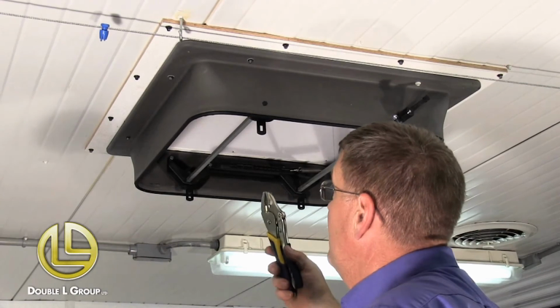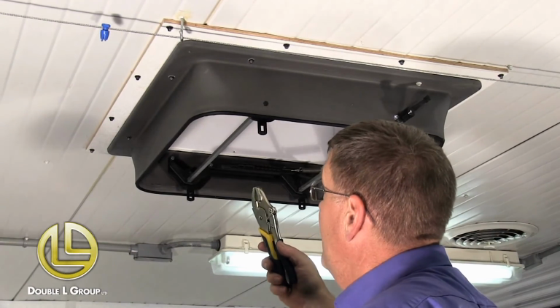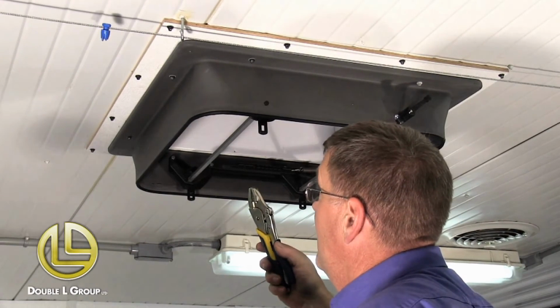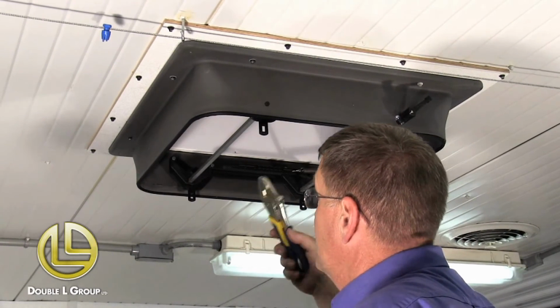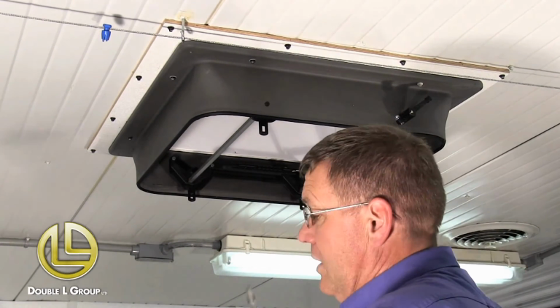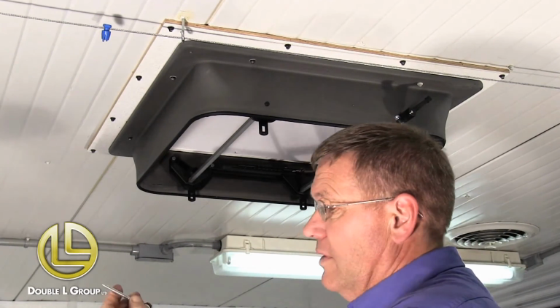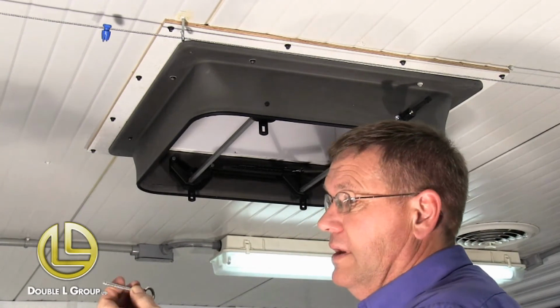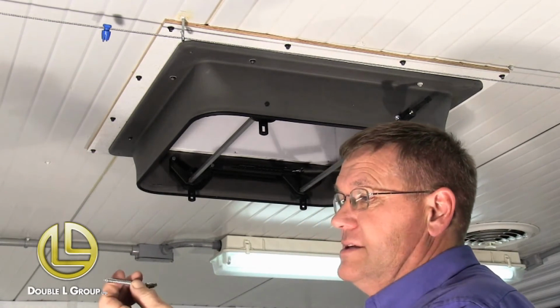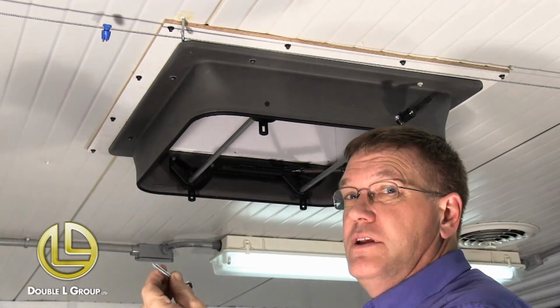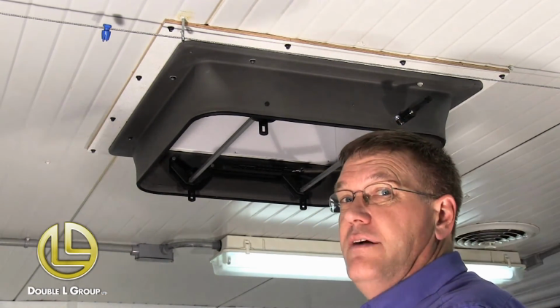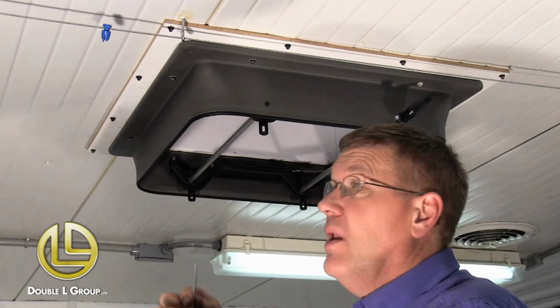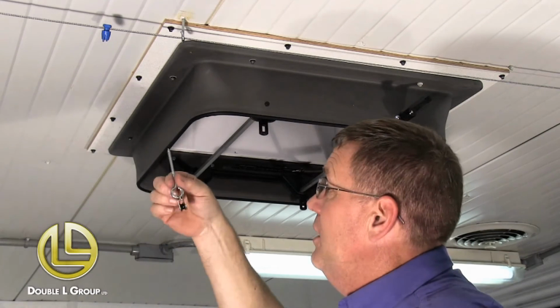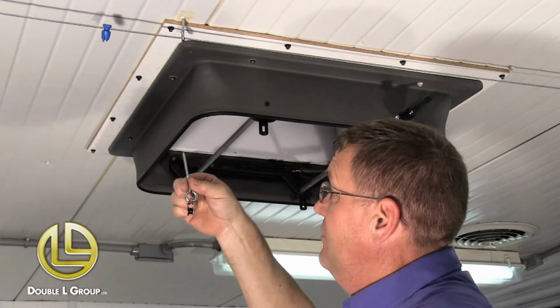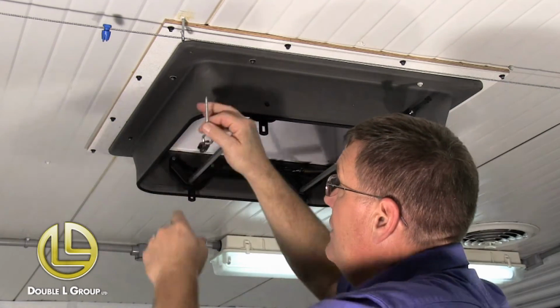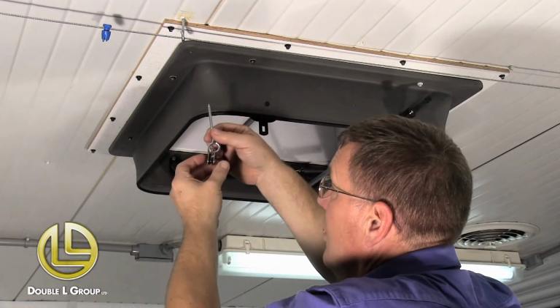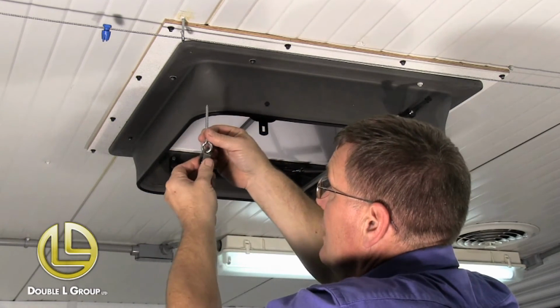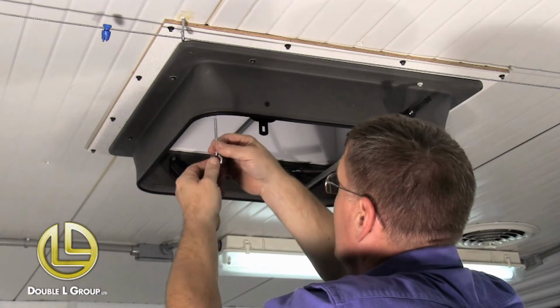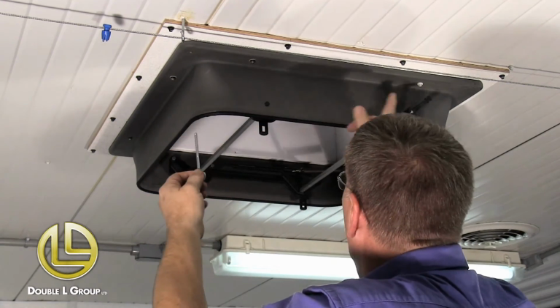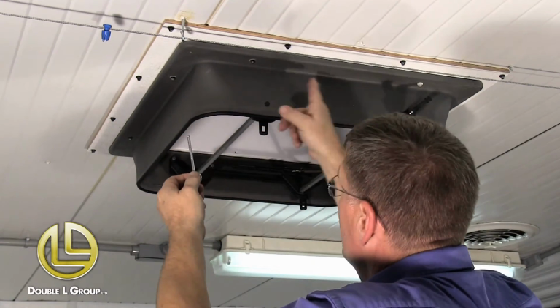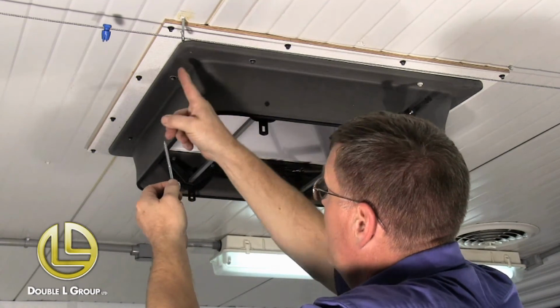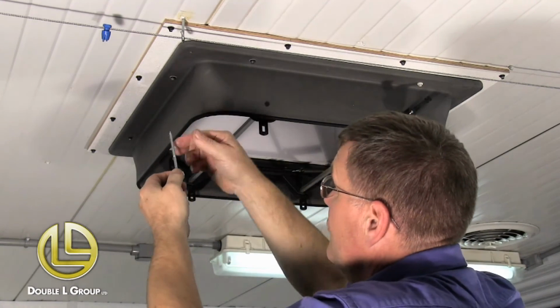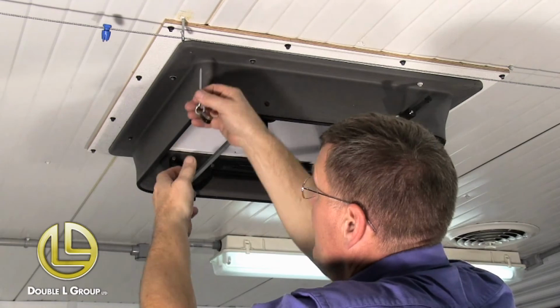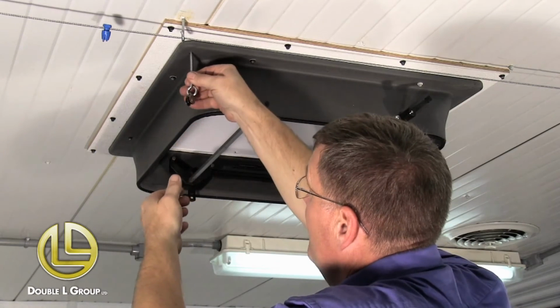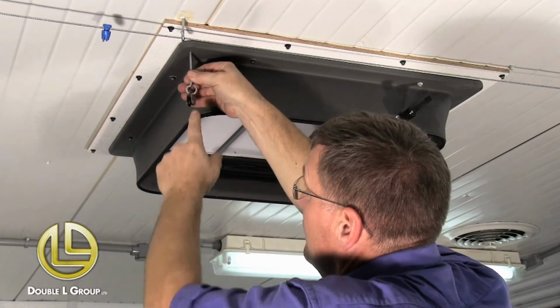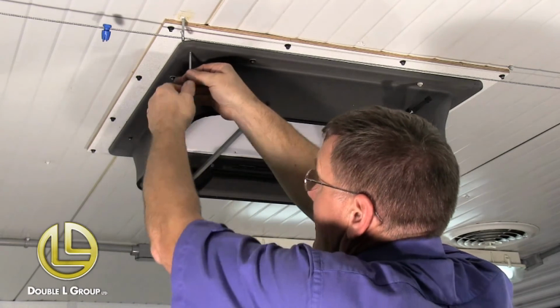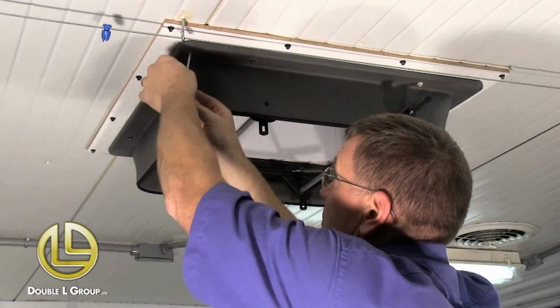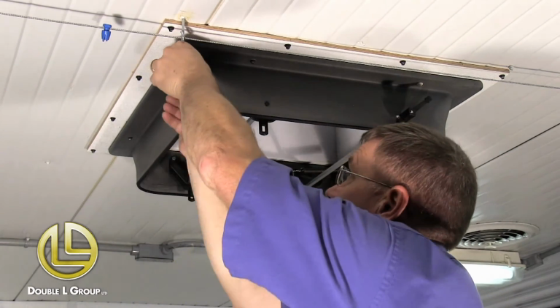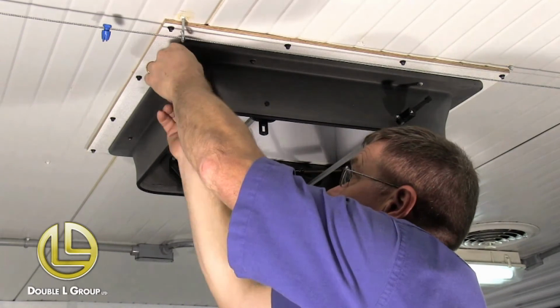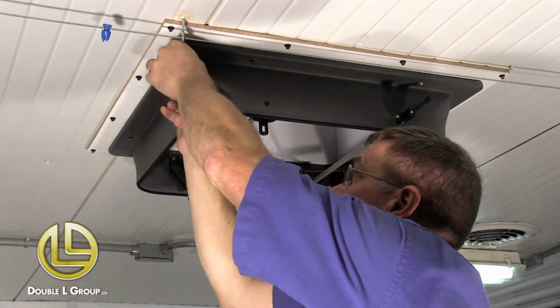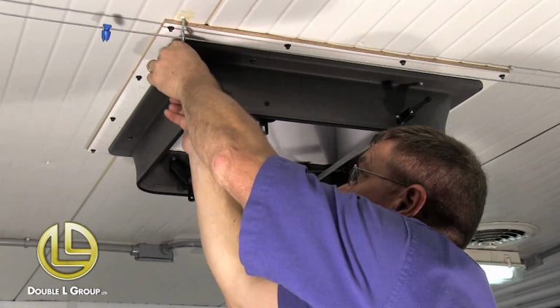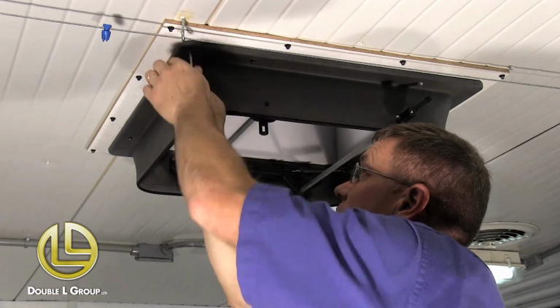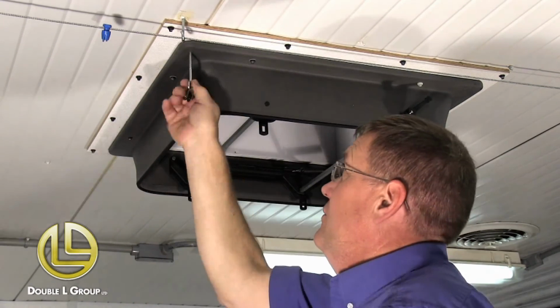Now that we've got our springs on, we're going to put in a pulley — this is something you'll need to supply. It's basically just a small pulley, because when we pull our string we want to pull straight. So we go up in this corner with an eye bolt with a pulley and screw it right up into this corner of the housing.